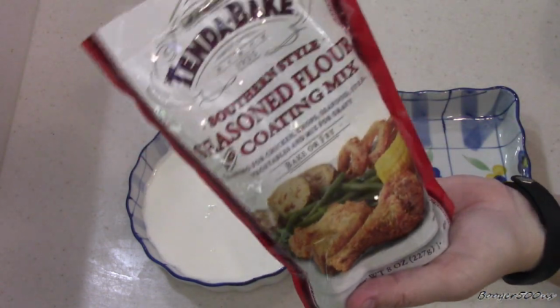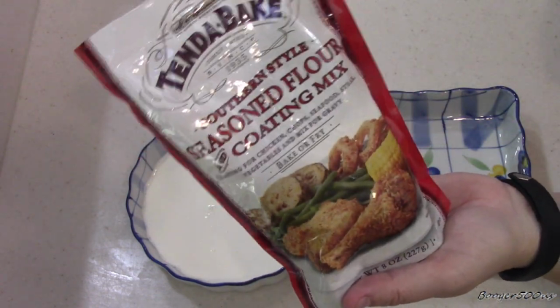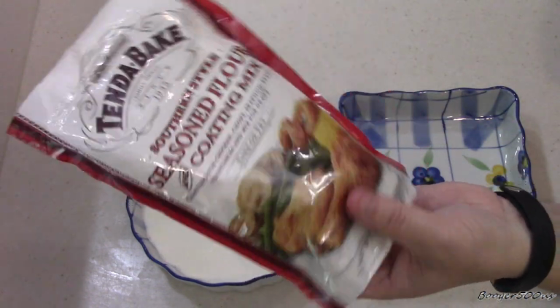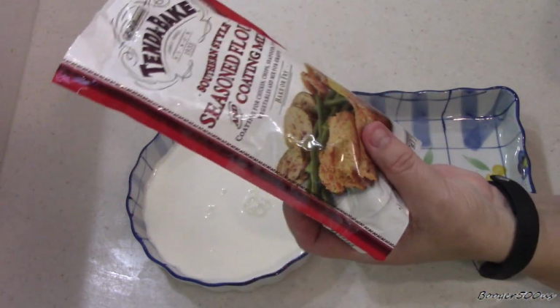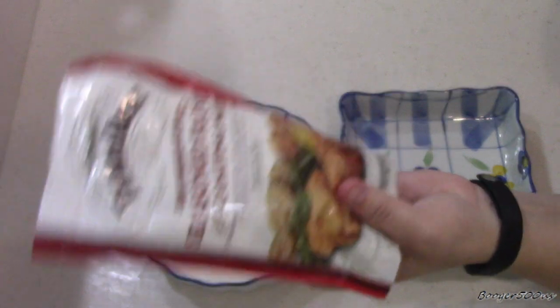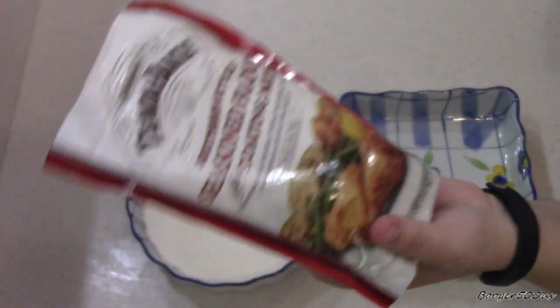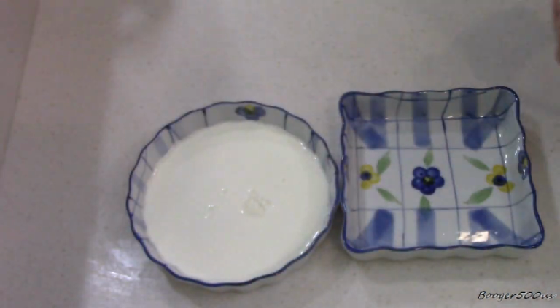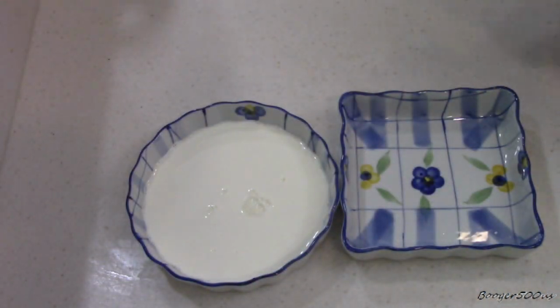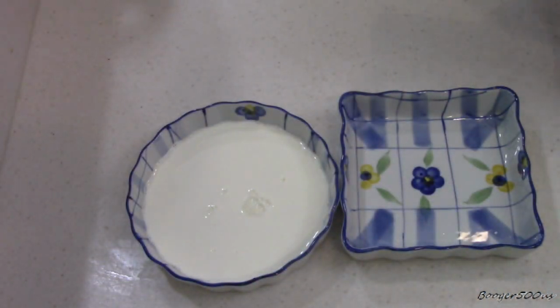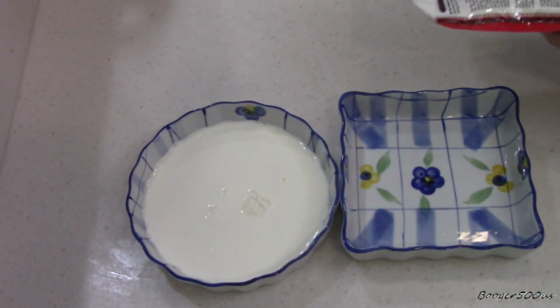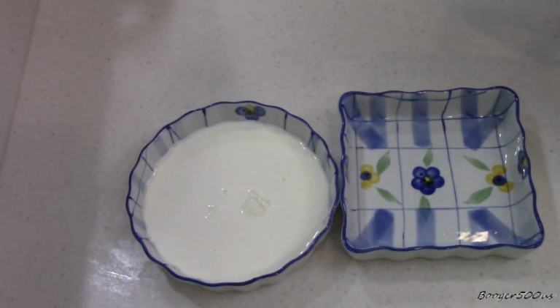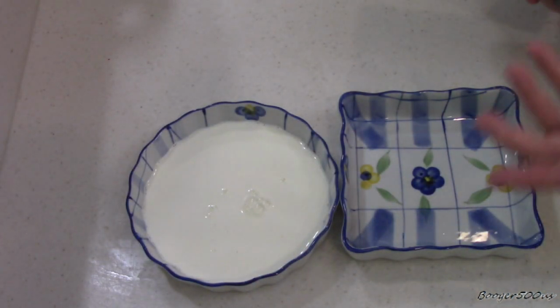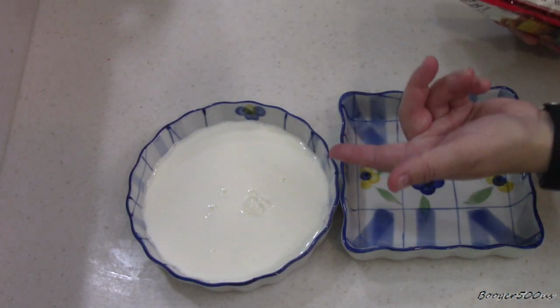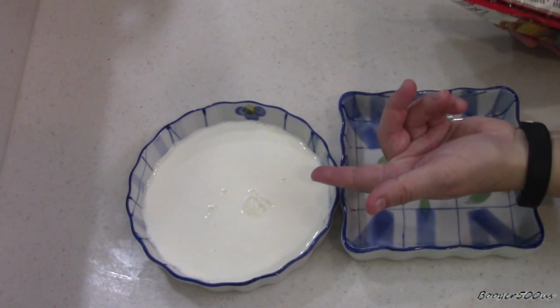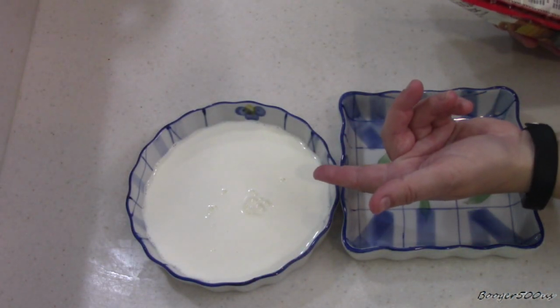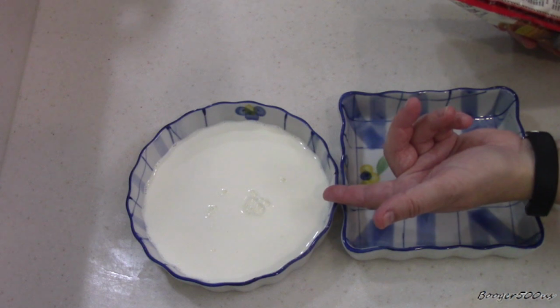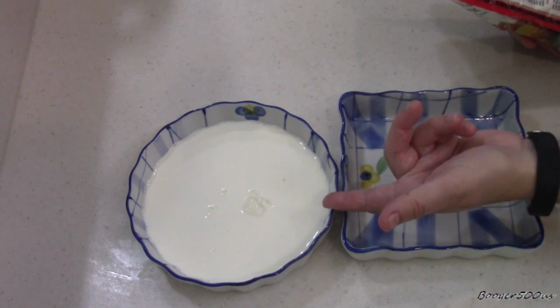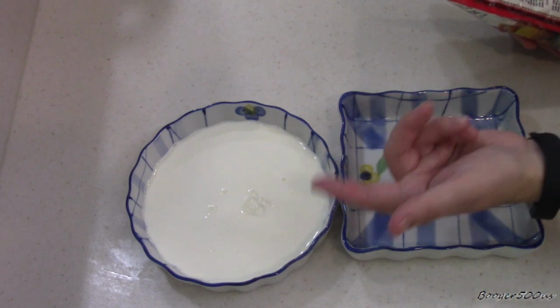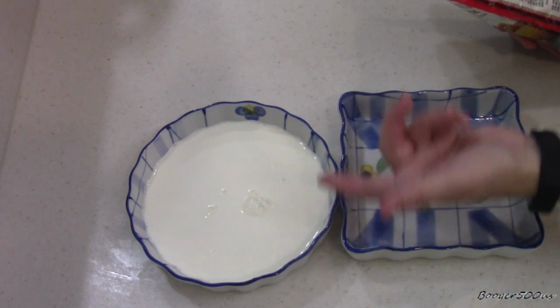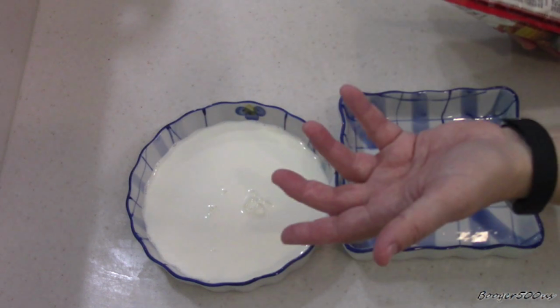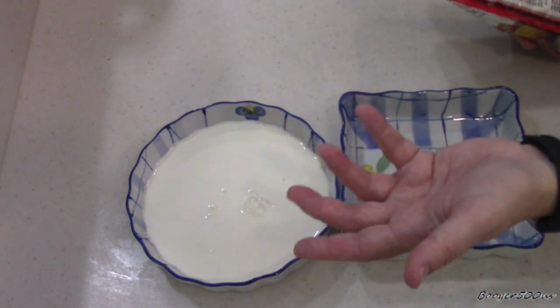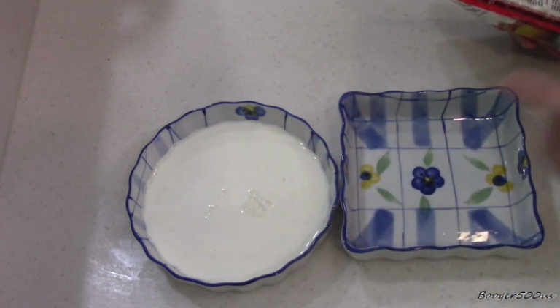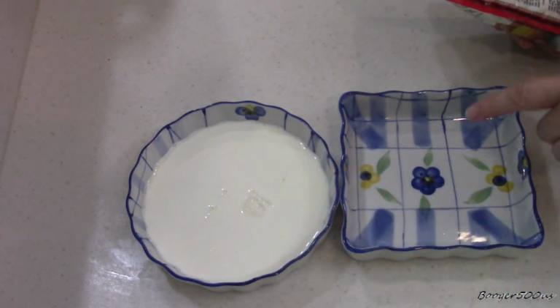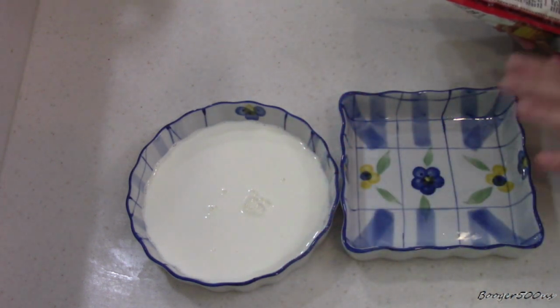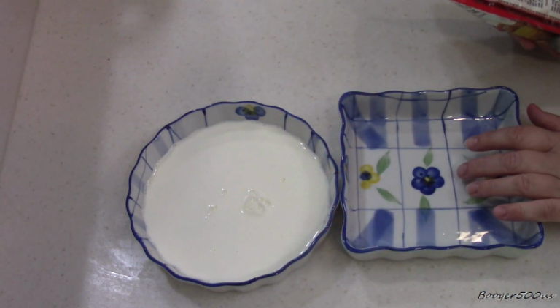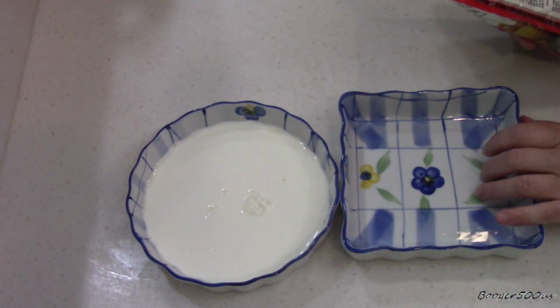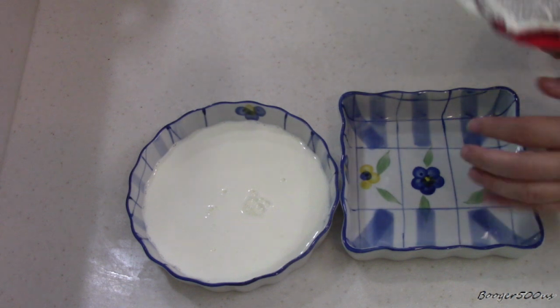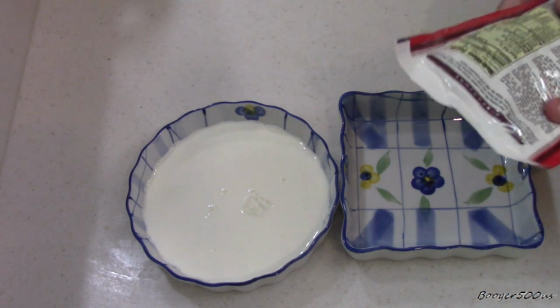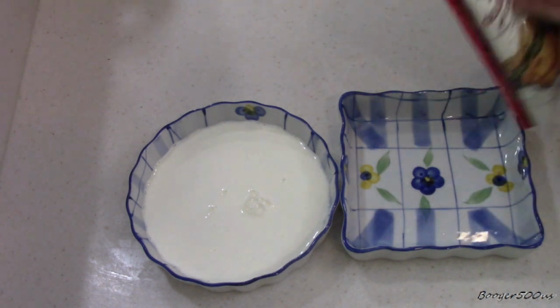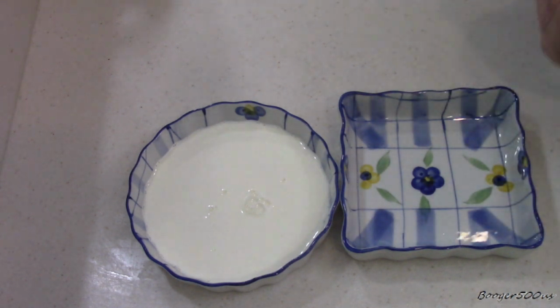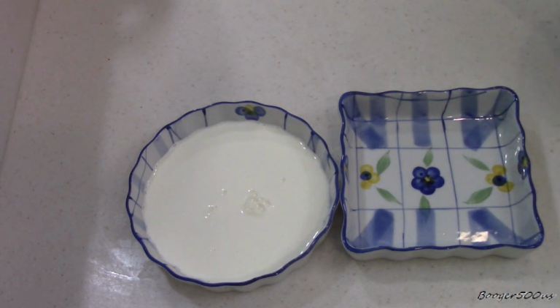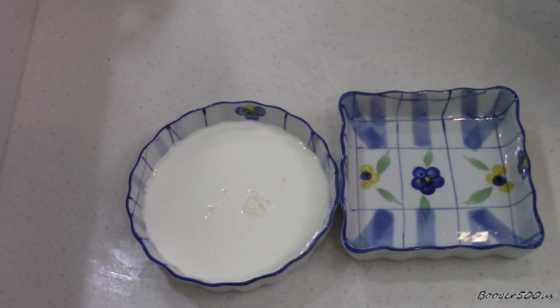It was a buck something, I can't remember, but that's where I got it. It says for chops, usually soak it in milk. I didn't have any milk — that's half and half, you know. I got another dish here that we're going to put this in and coat our pork chops.